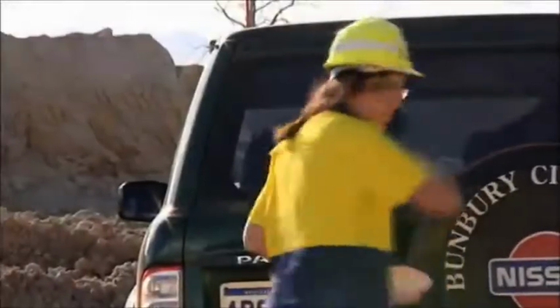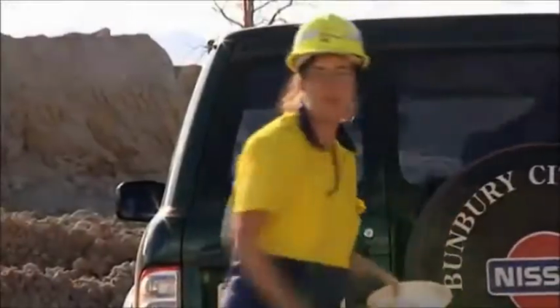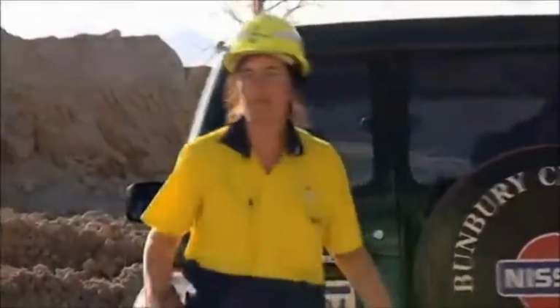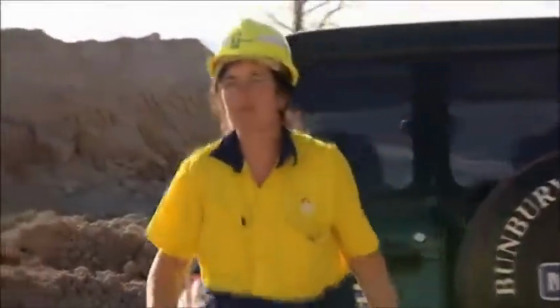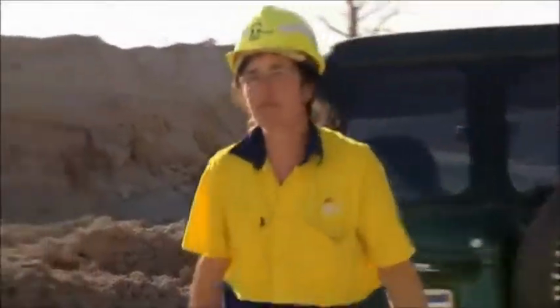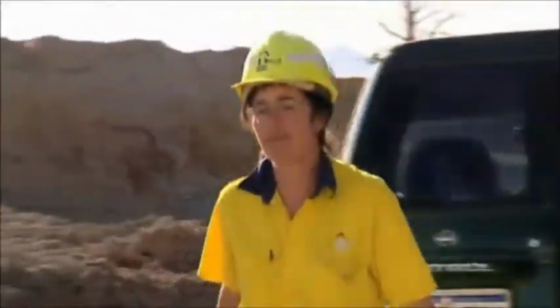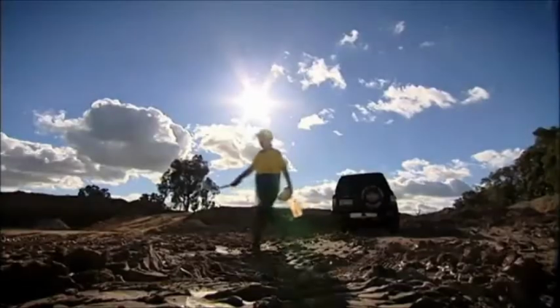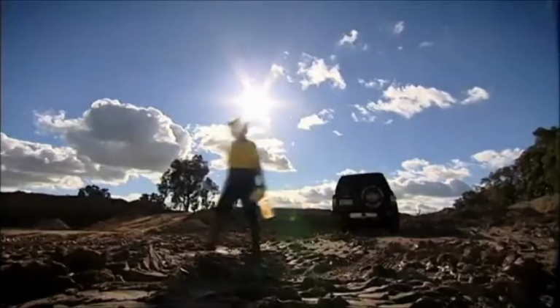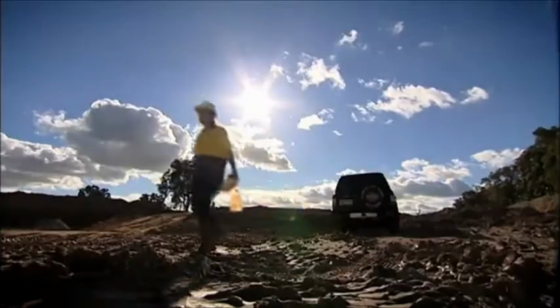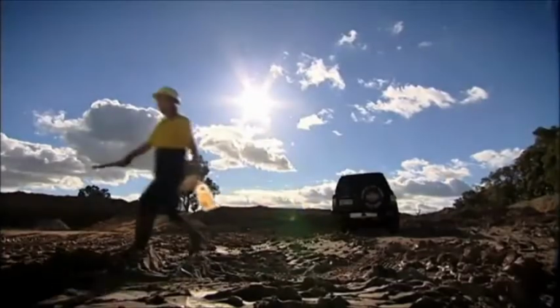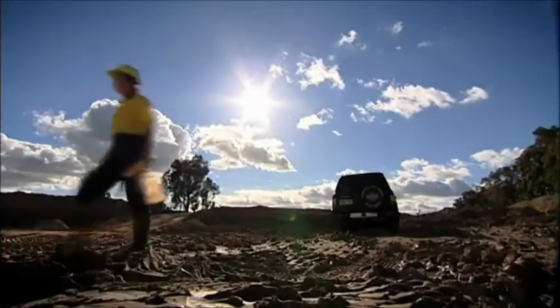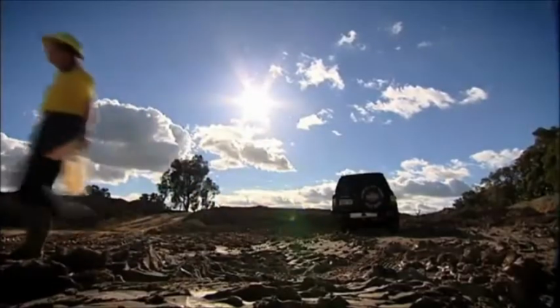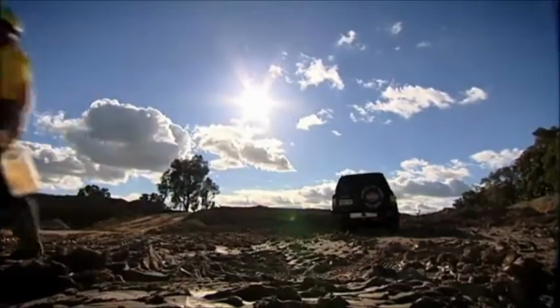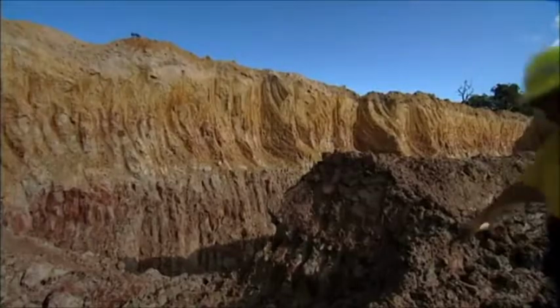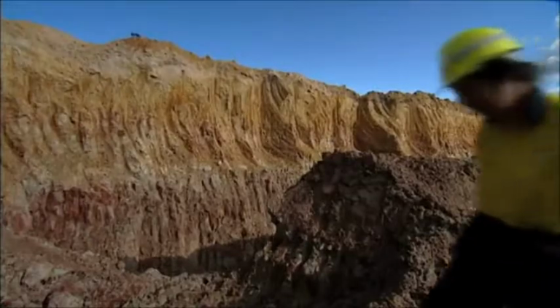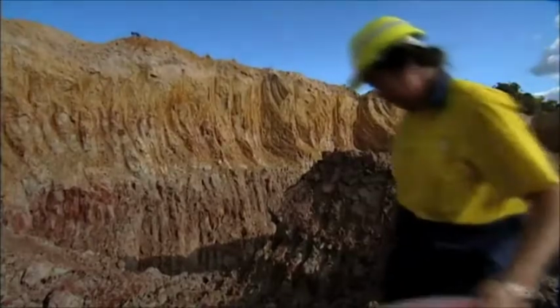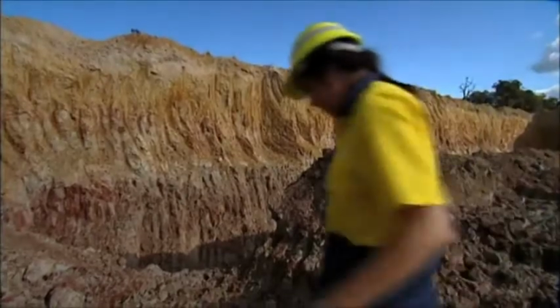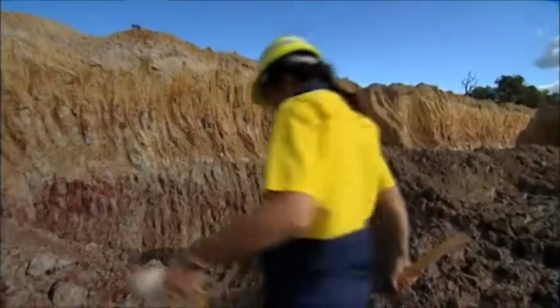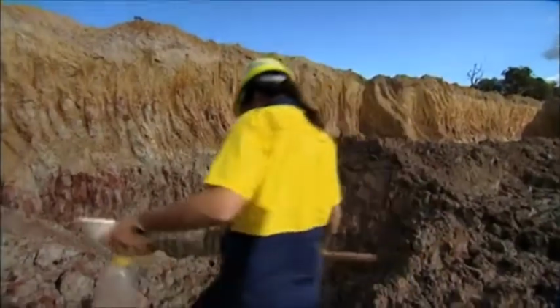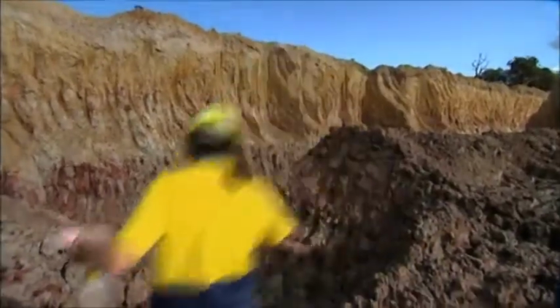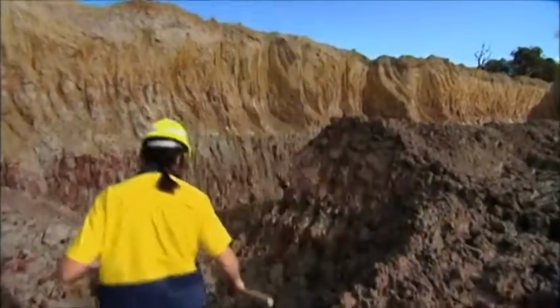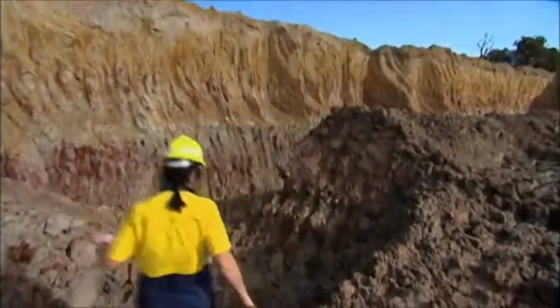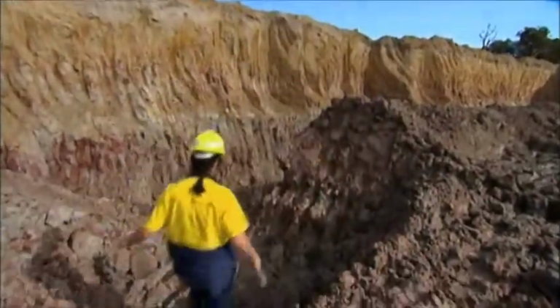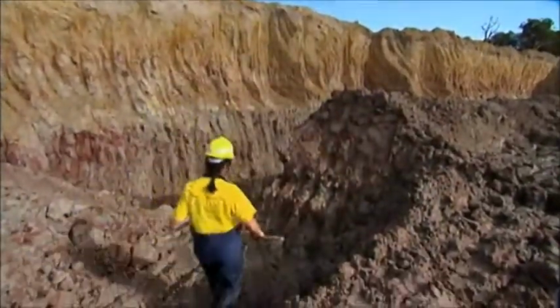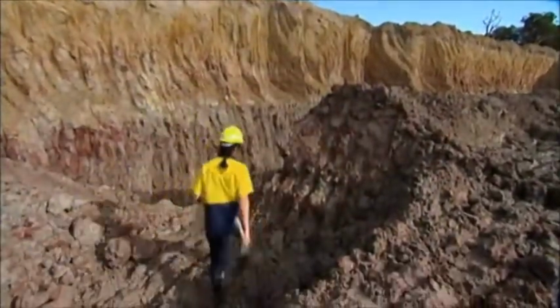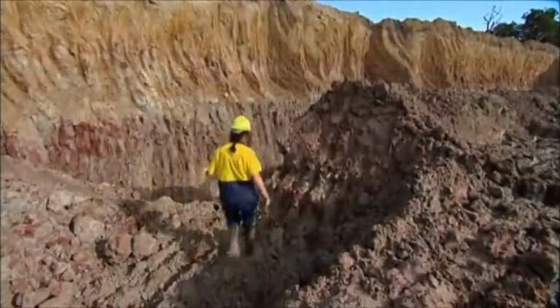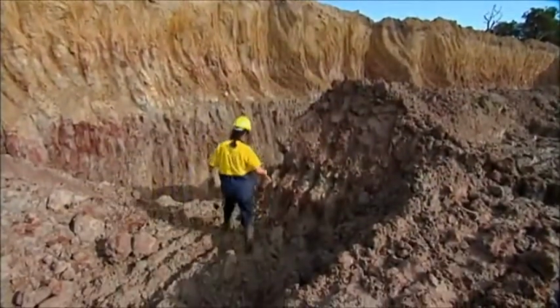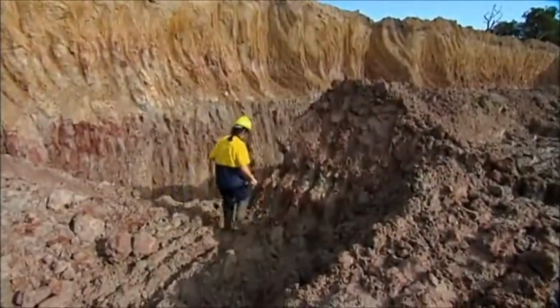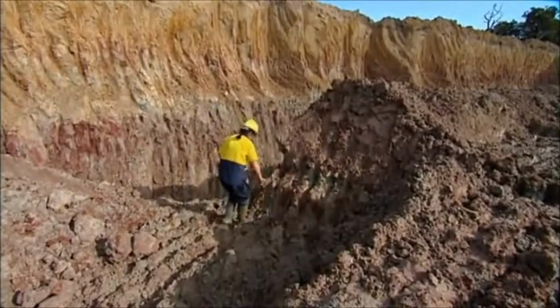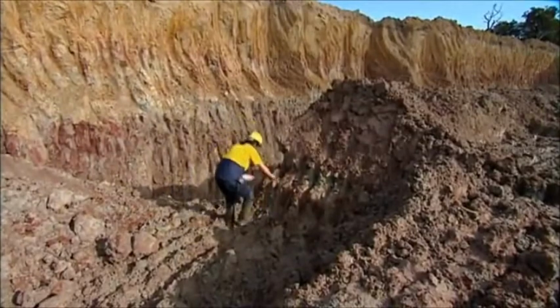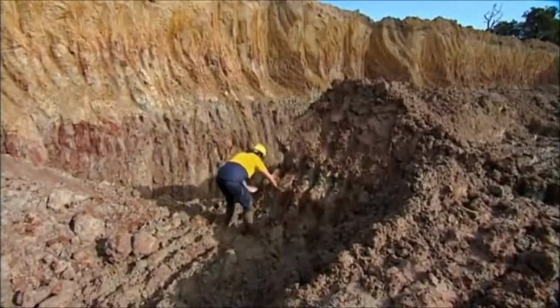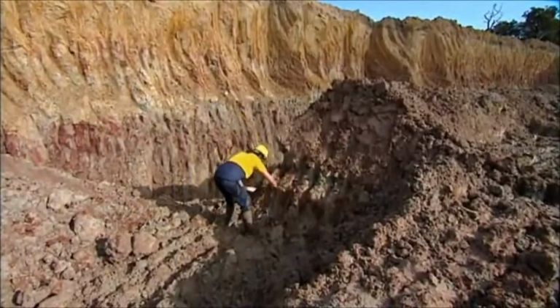It's 9am and geologist Dr. Lorraine Crockford is heading out for another day prospecting. She's not looking for gold or silver, but rather areas rich in ore.